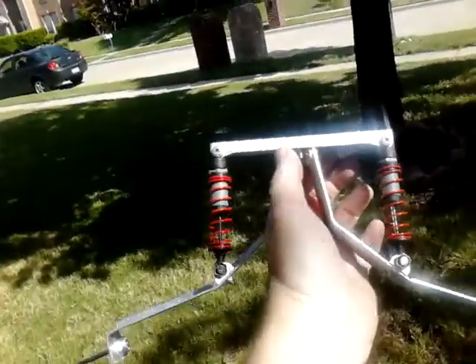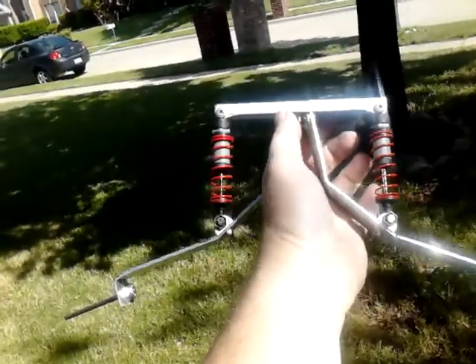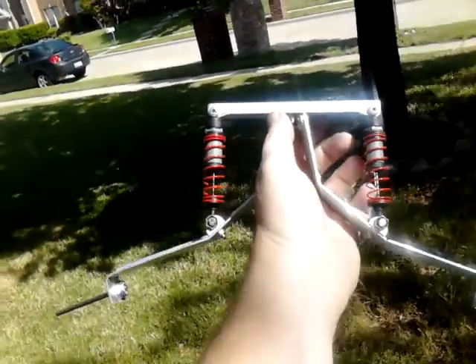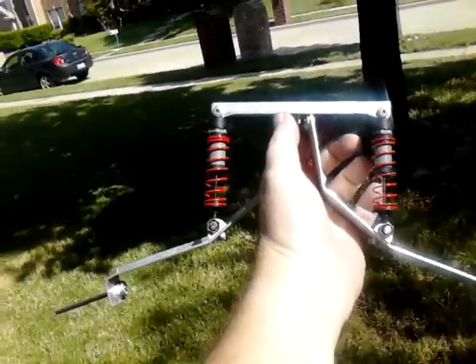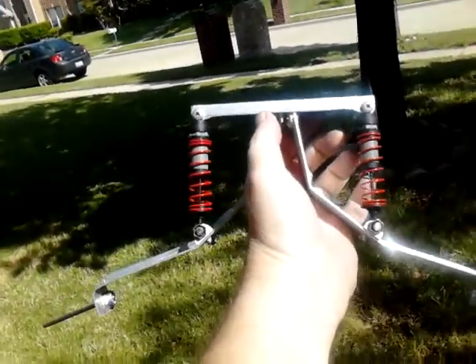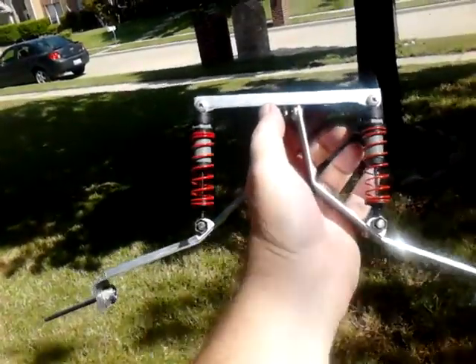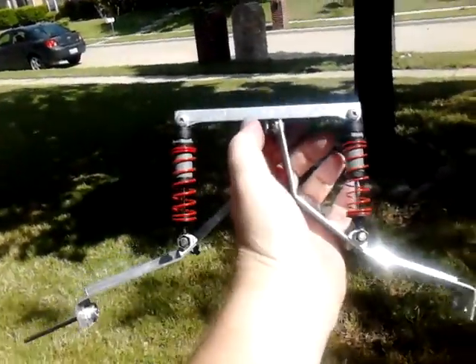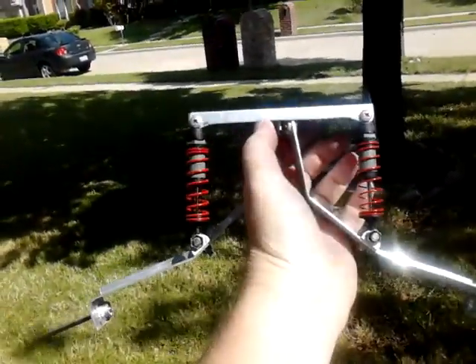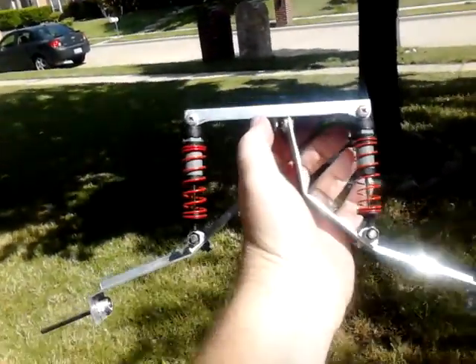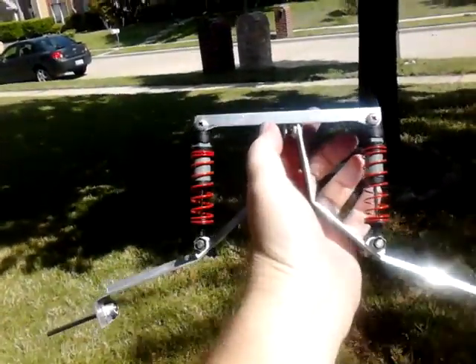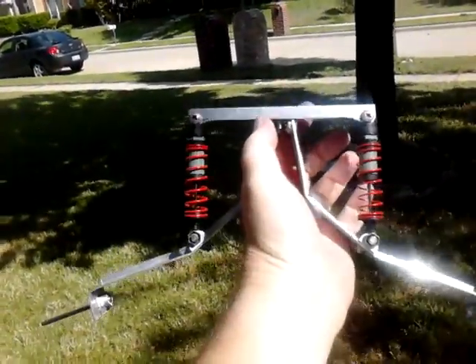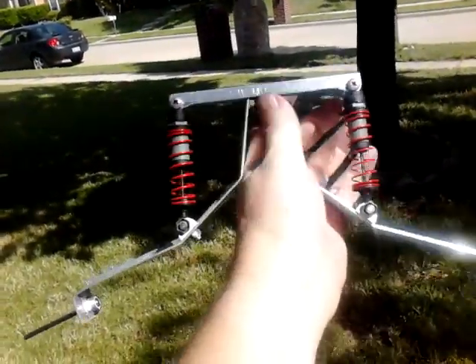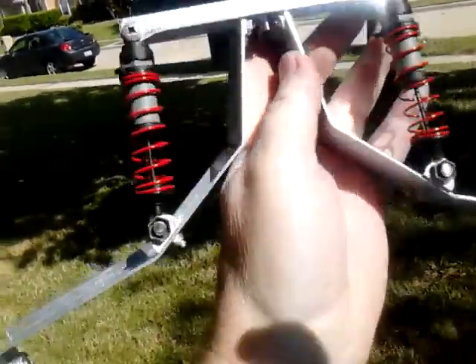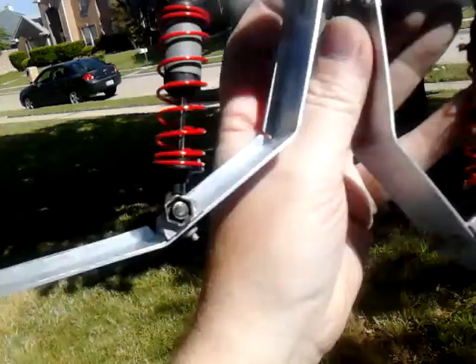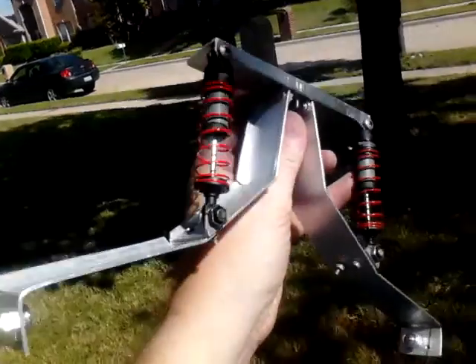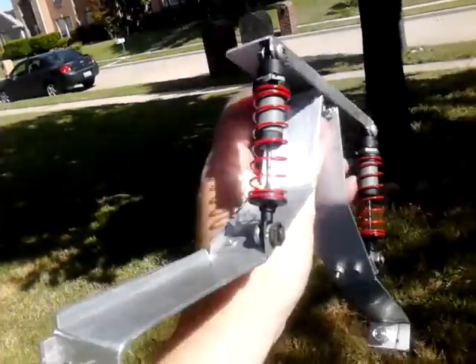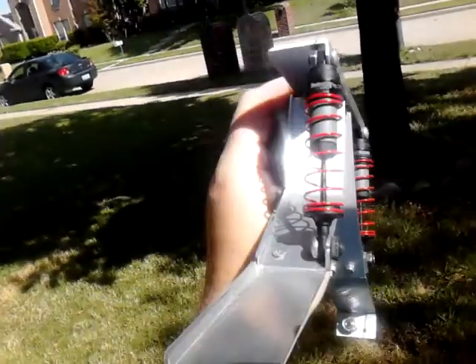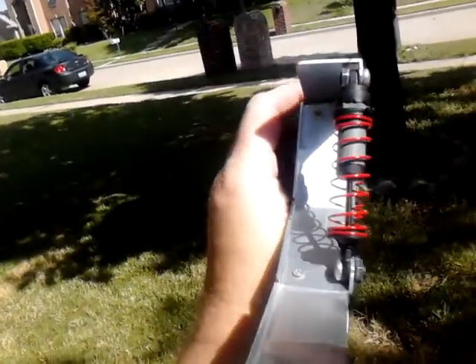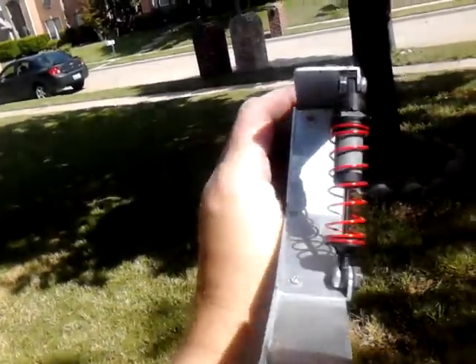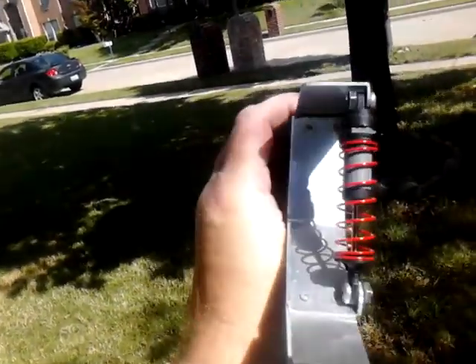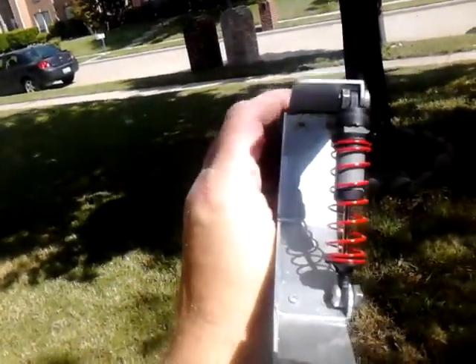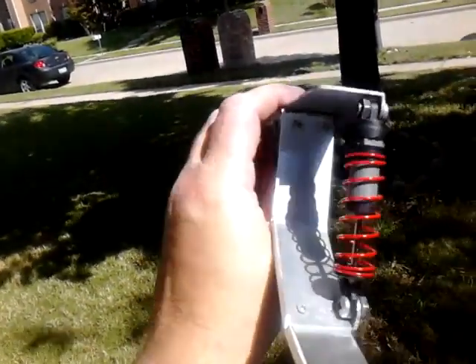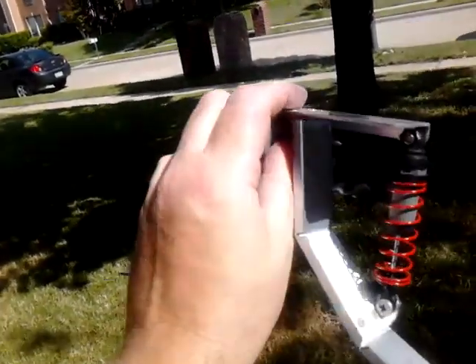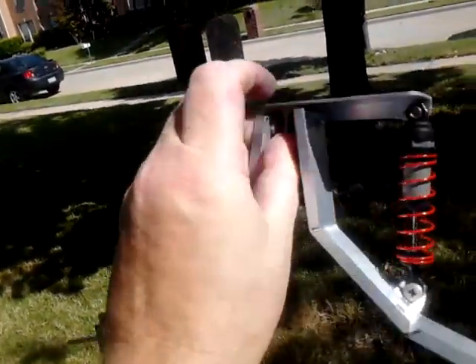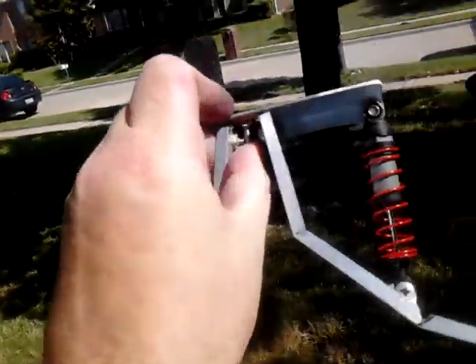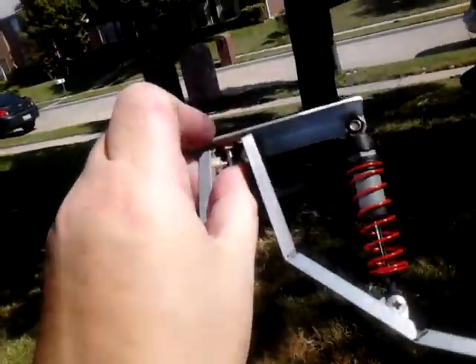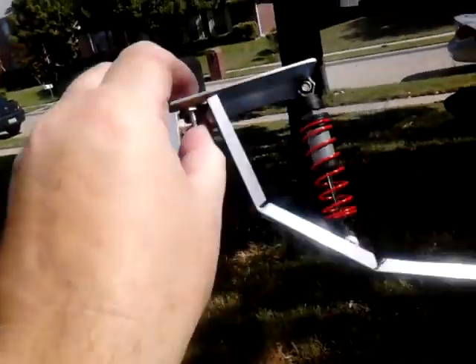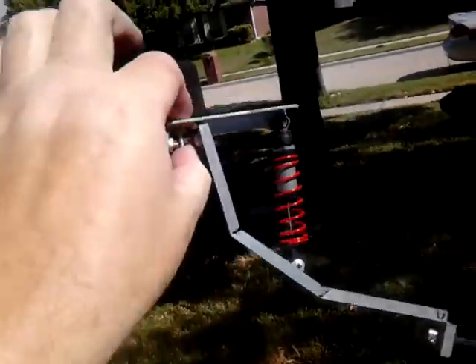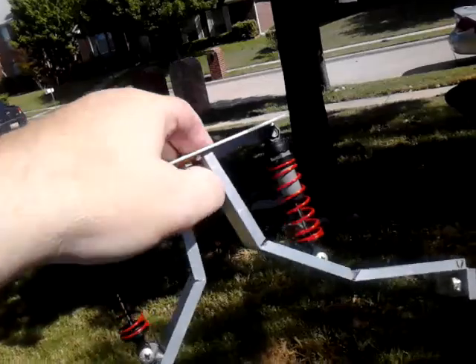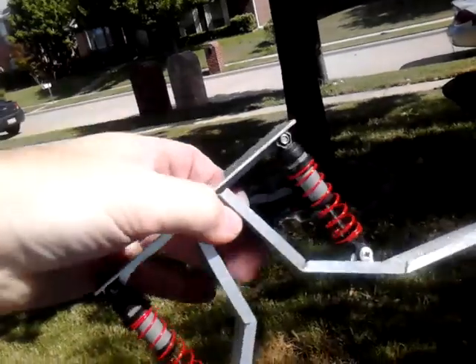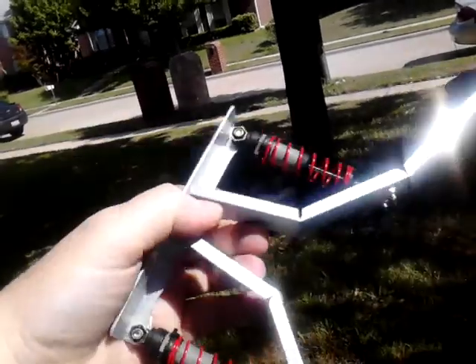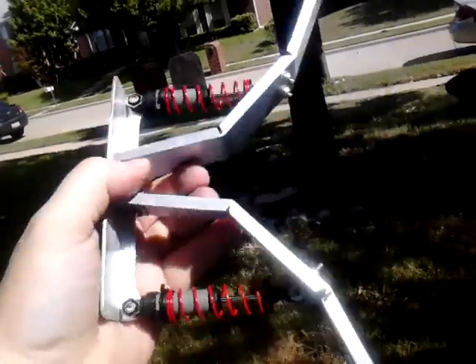Hello friends. You all know I've been working on shock absorbing gear for my aircraft. I had another pair I'm calling Gen 1. This pair I'm calling Gen 2.